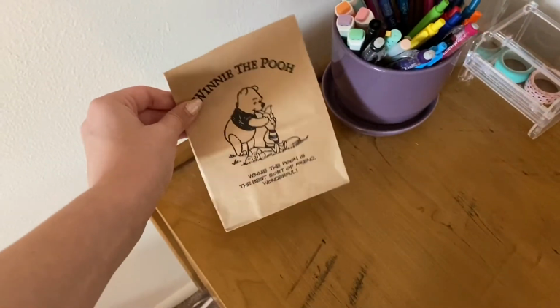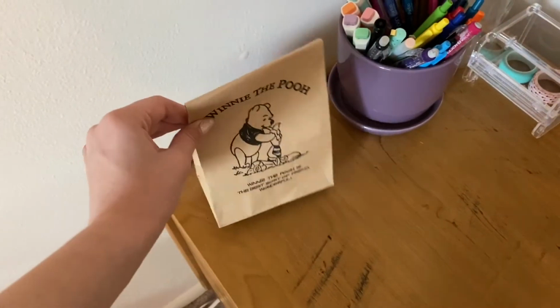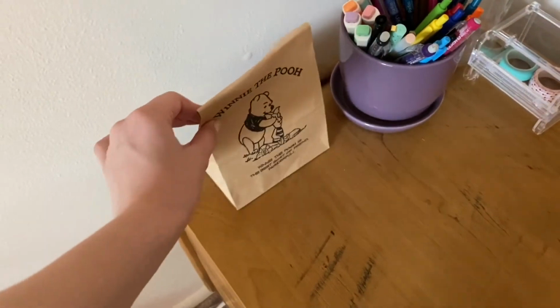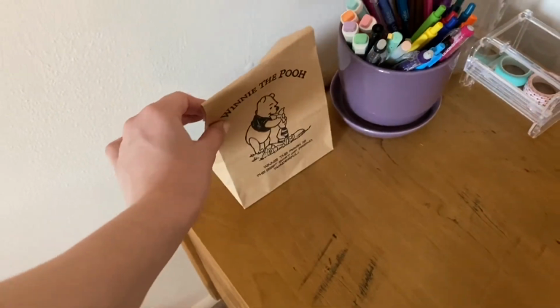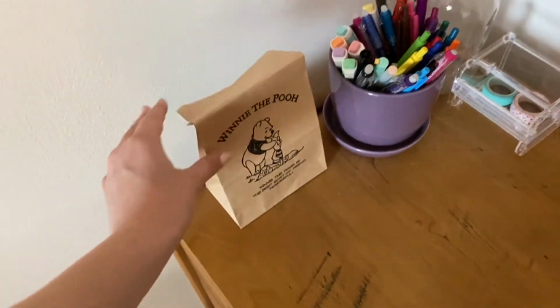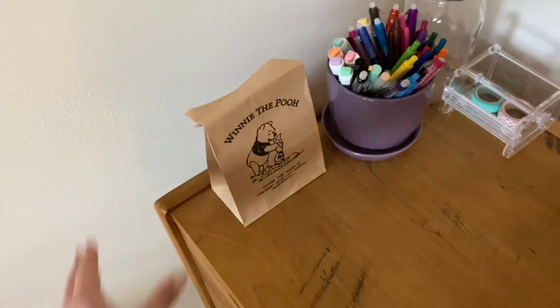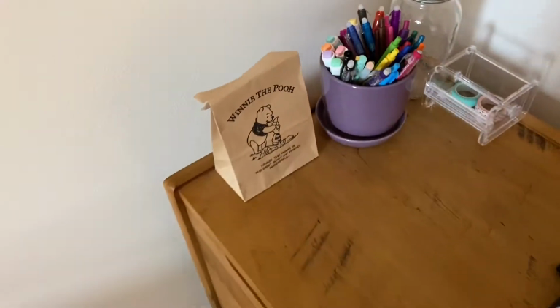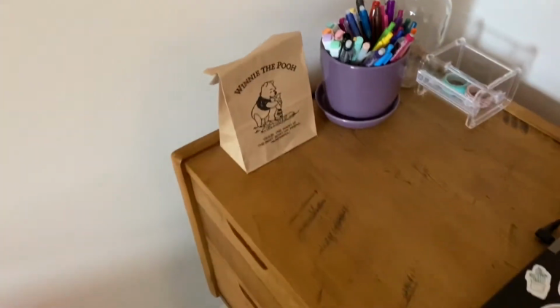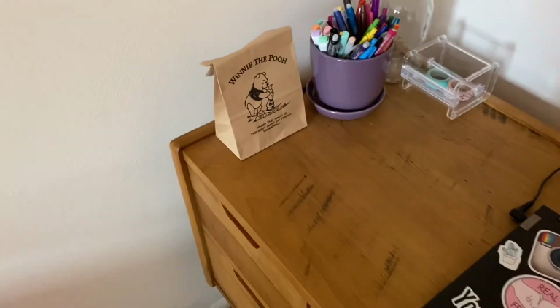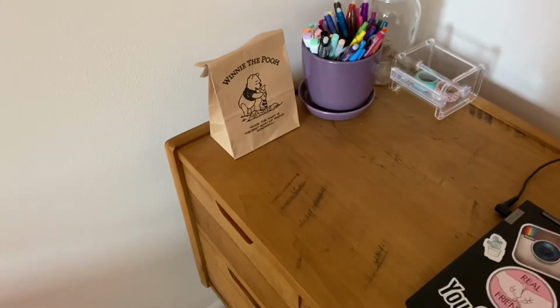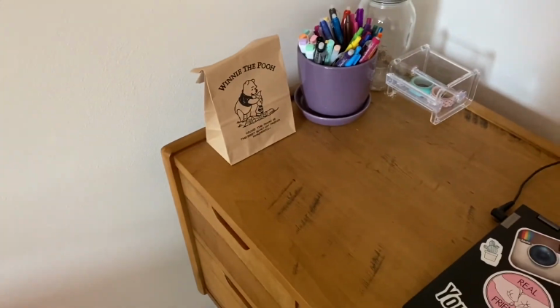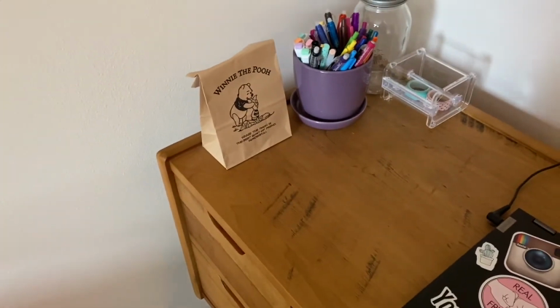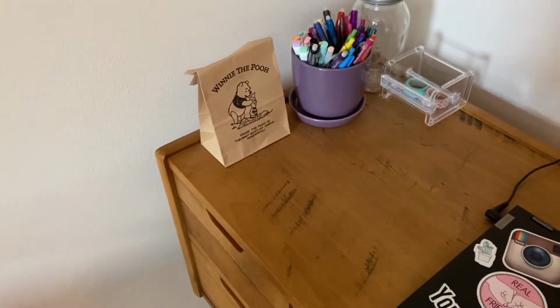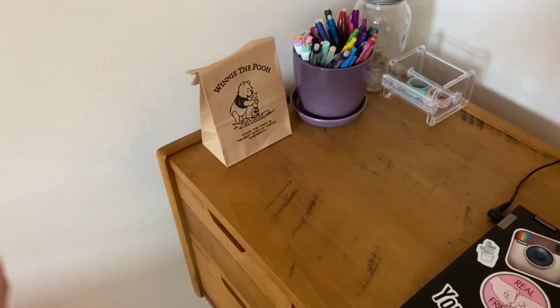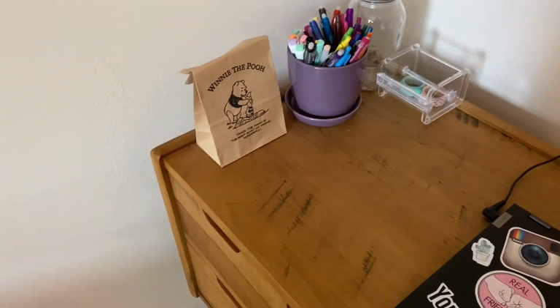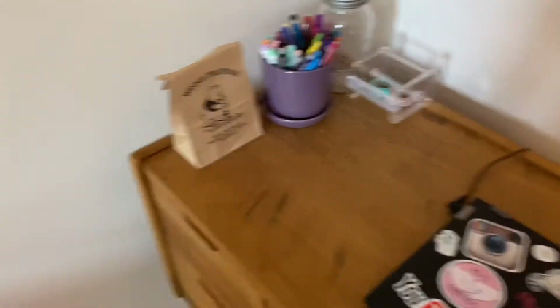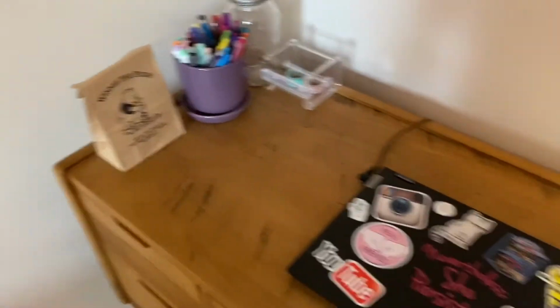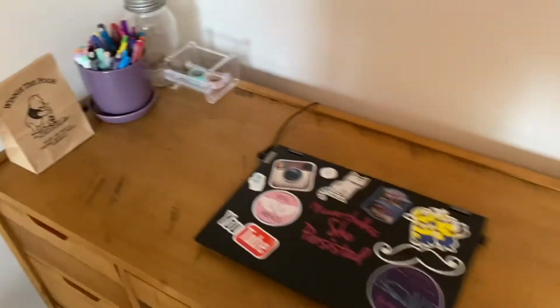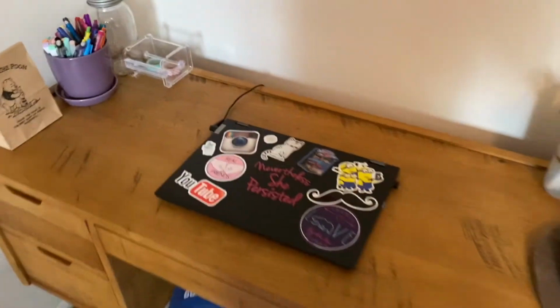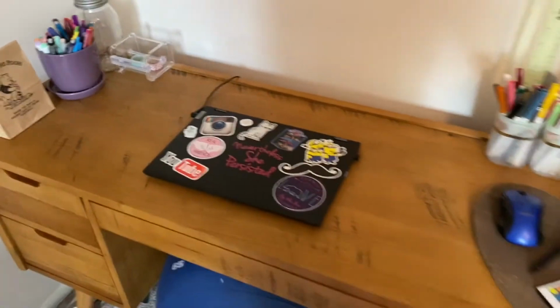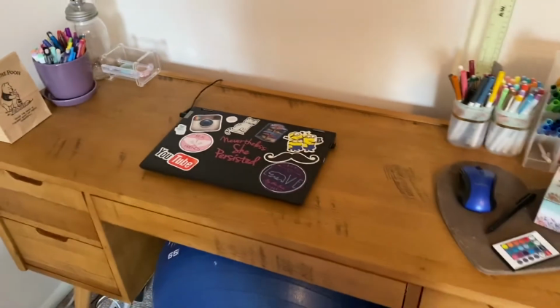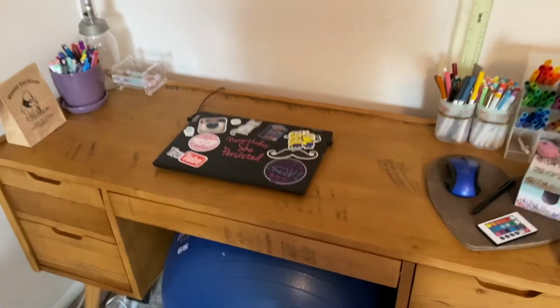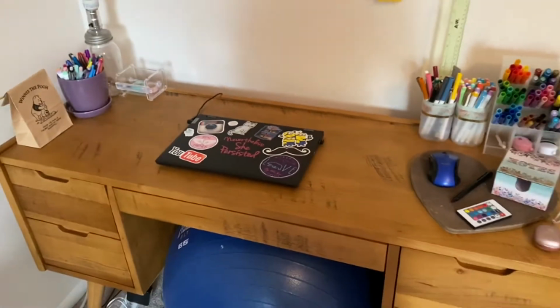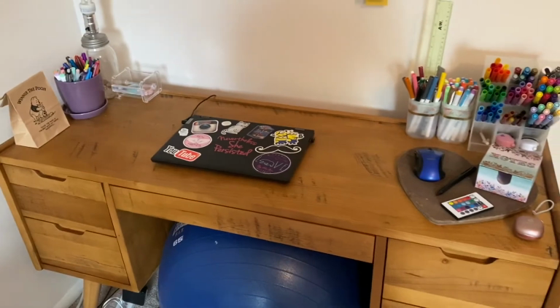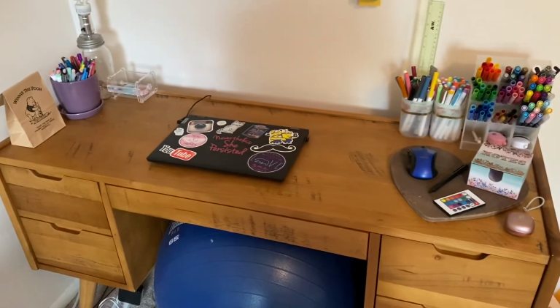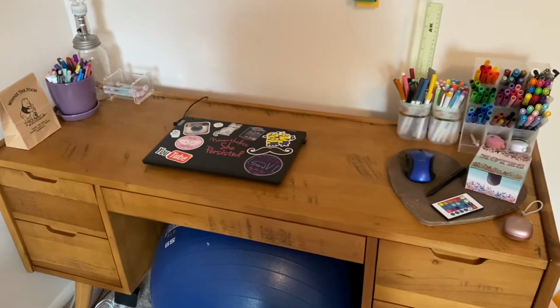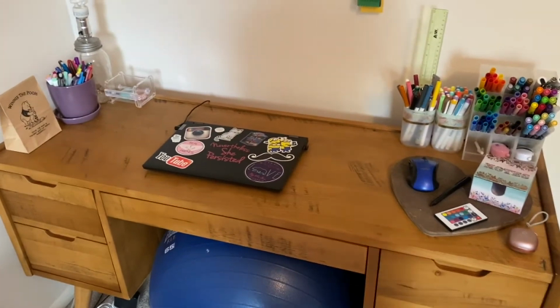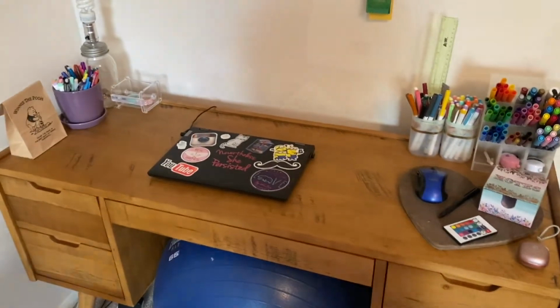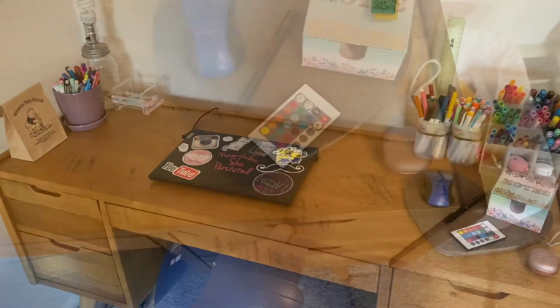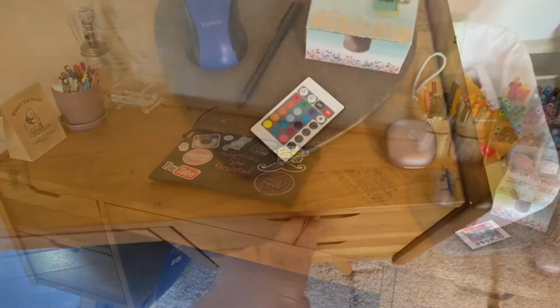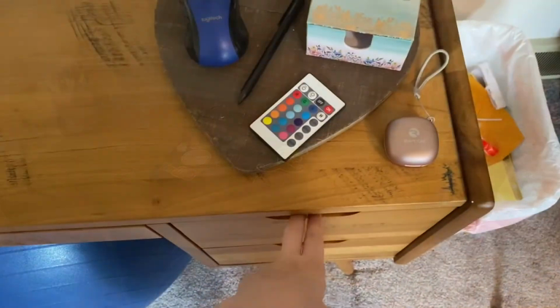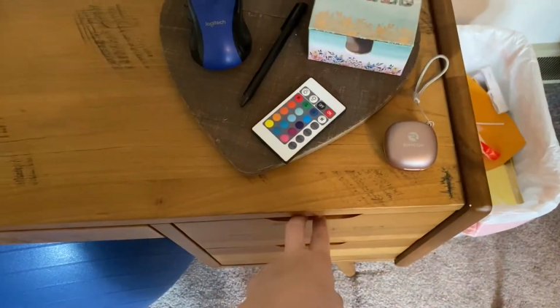Right here is just a little bag of stuff that I like to keep on my desk. And that is the top of my desk — now I'm going to be showing you all the drawers.